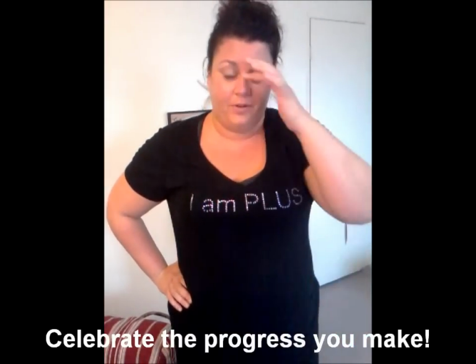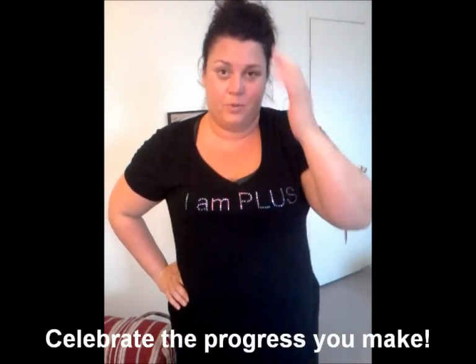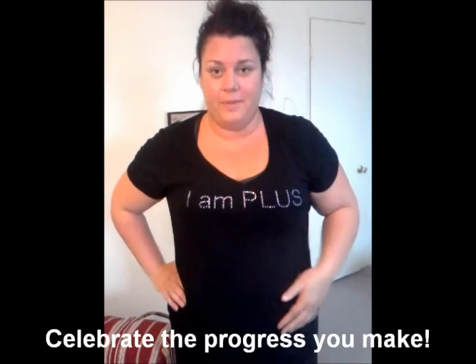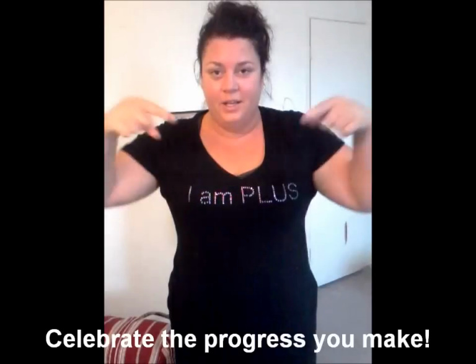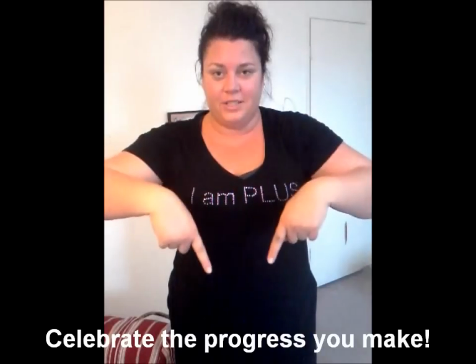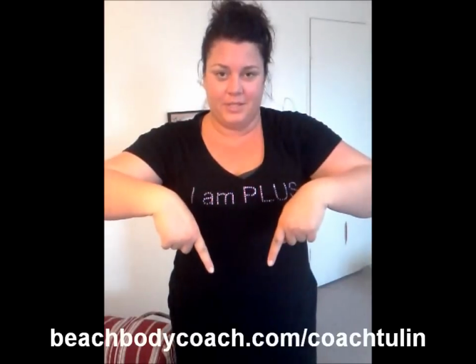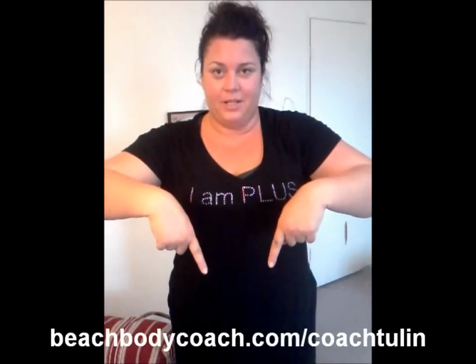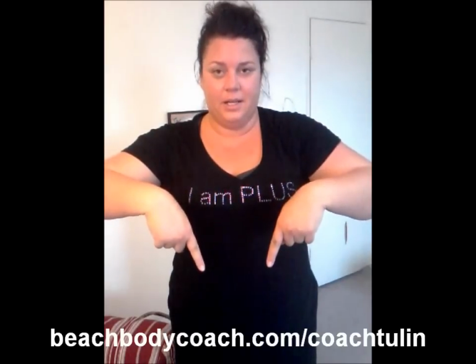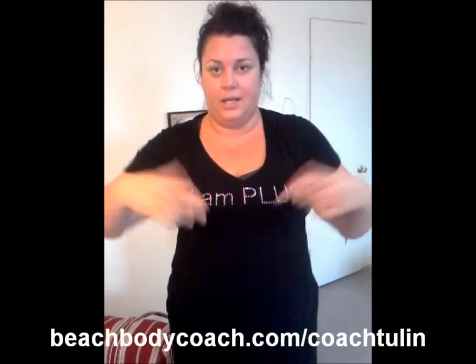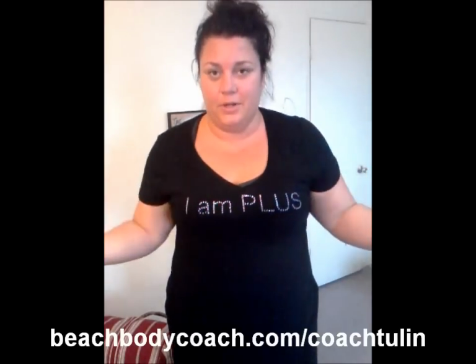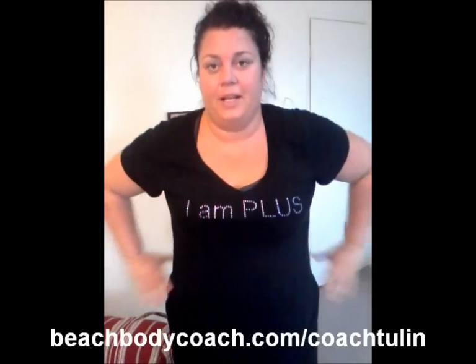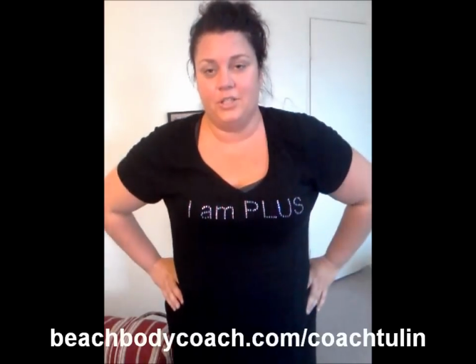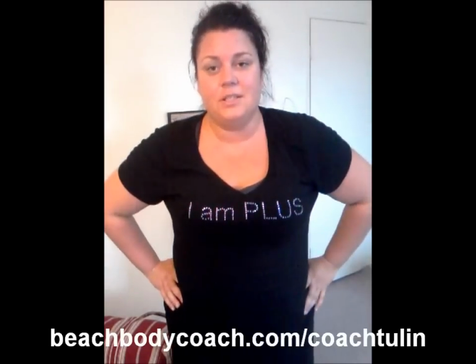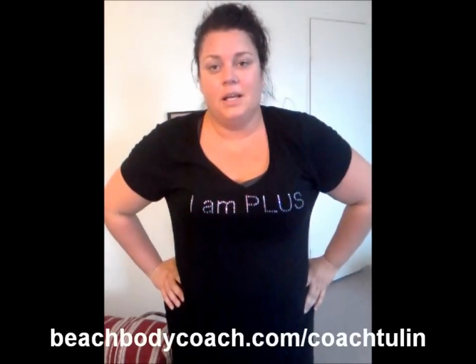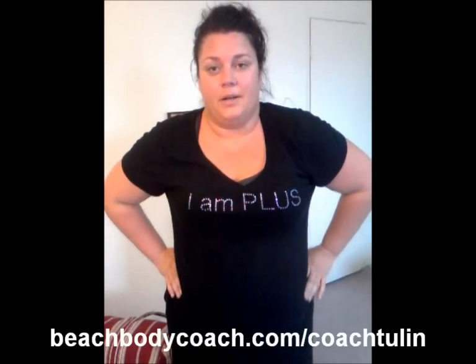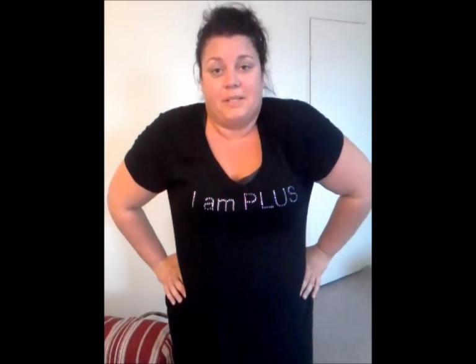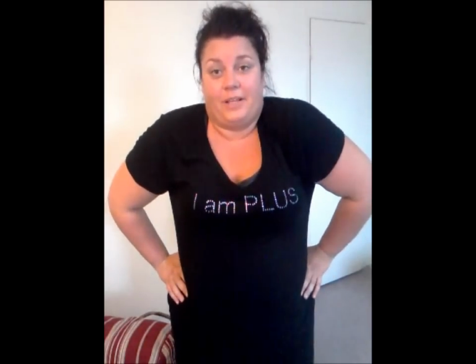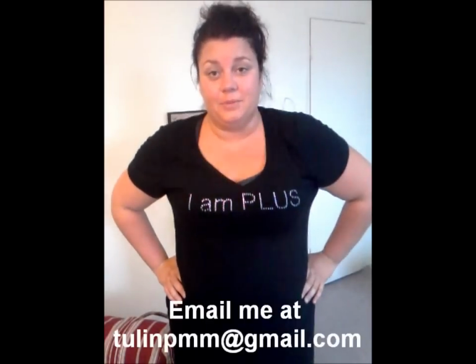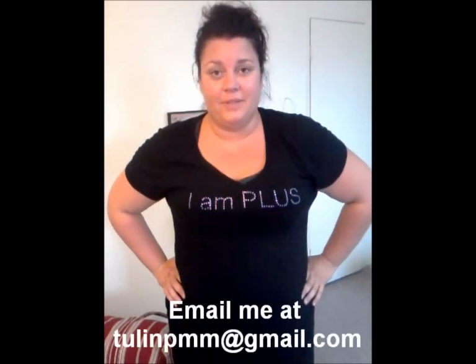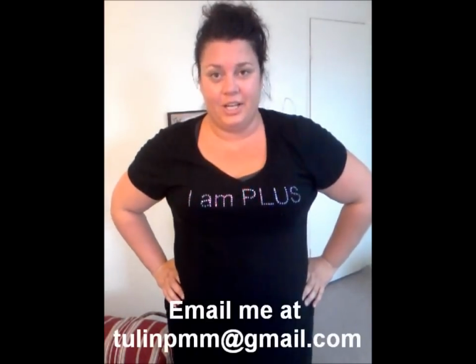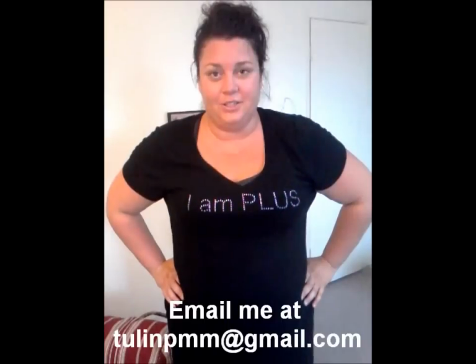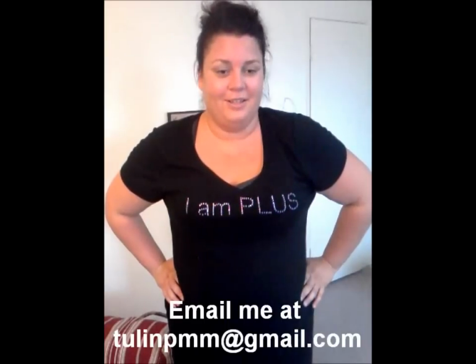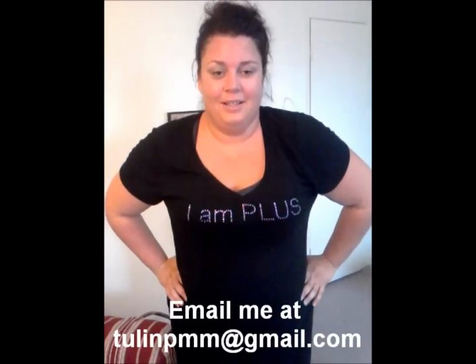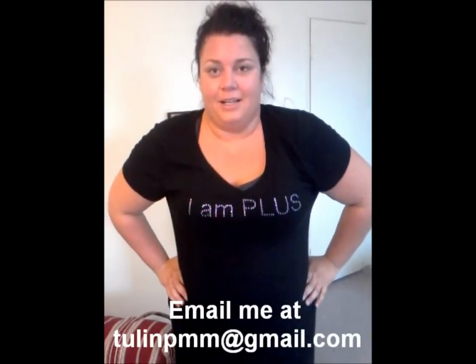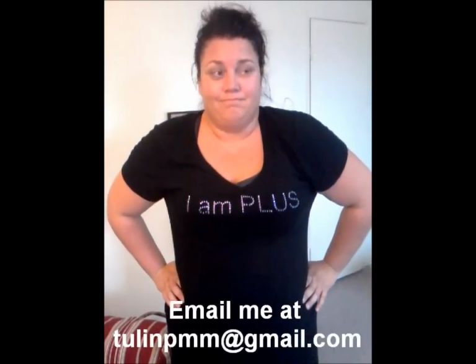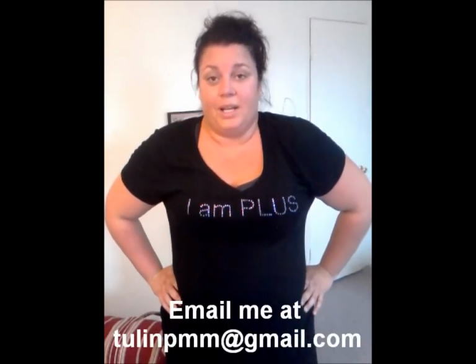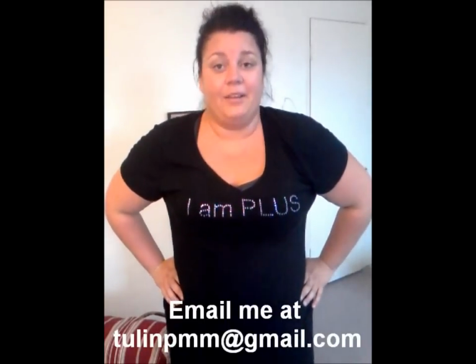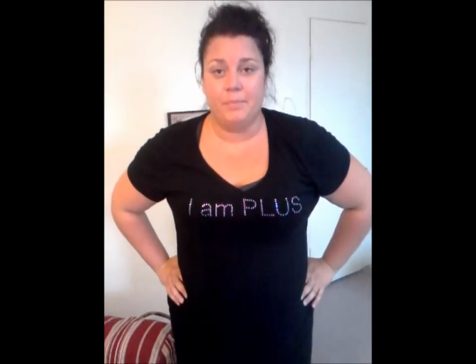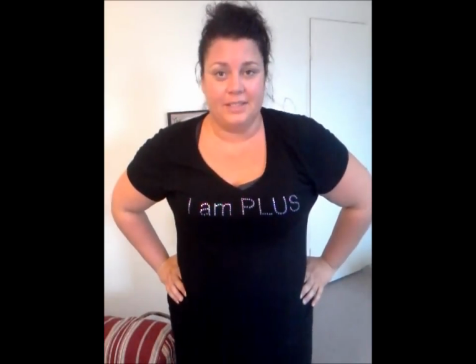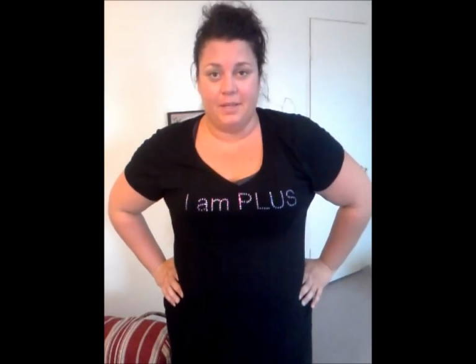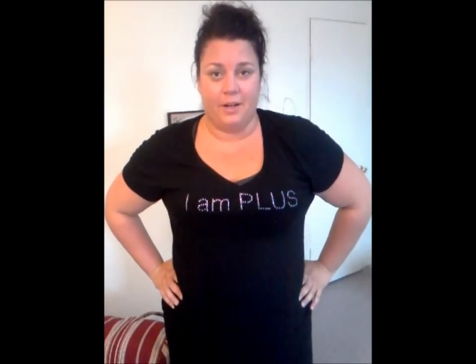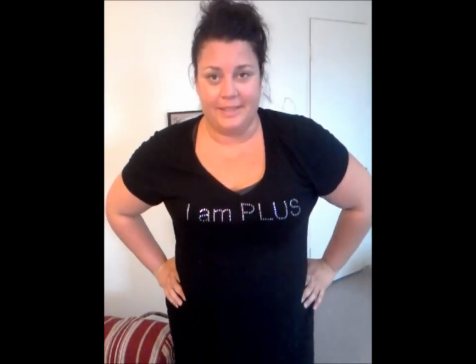So if you want to learn more about me, visit the website below. And I'm always happy to answer questions. I always make myself available. I'm just an everyday Jane, just working on getting fit but loving the skin I'm in regardless of size.